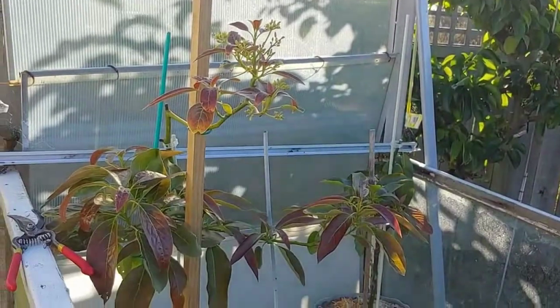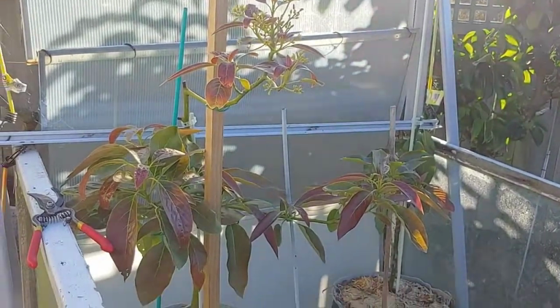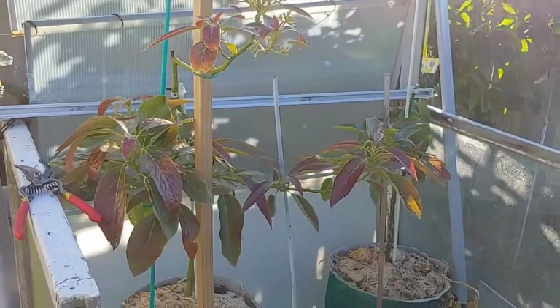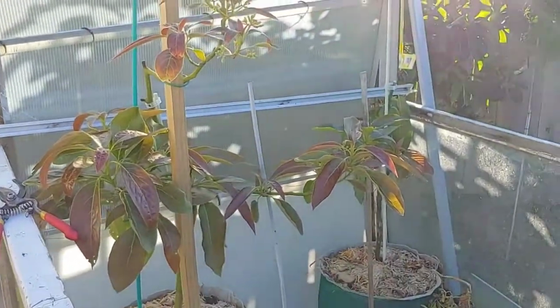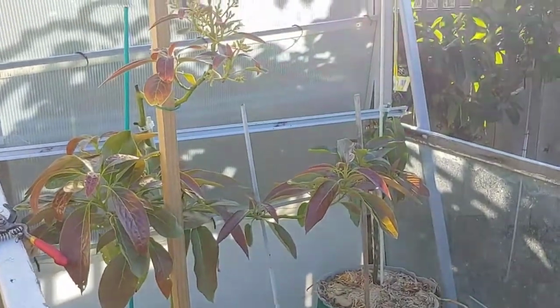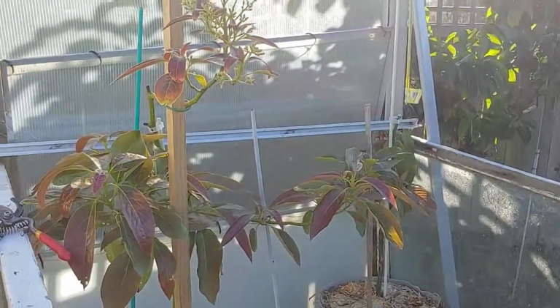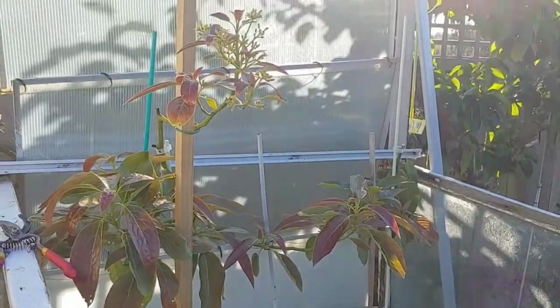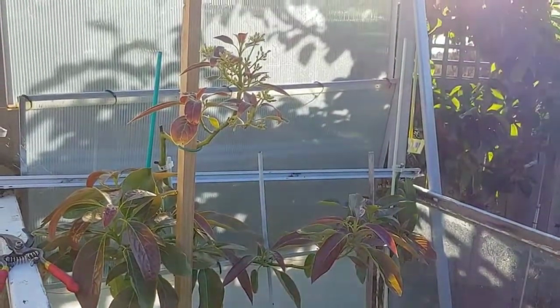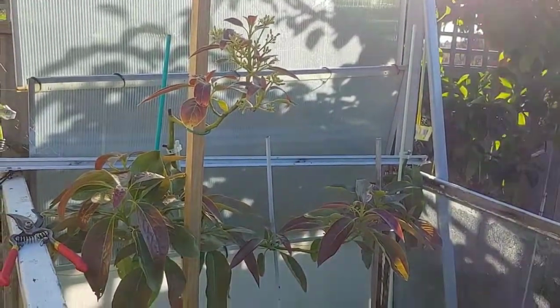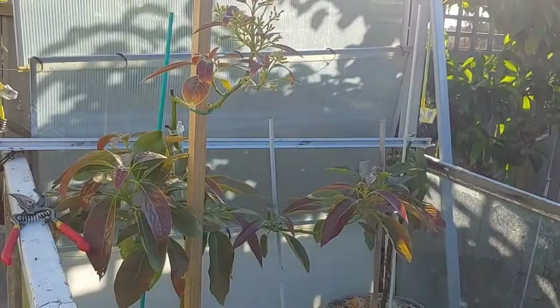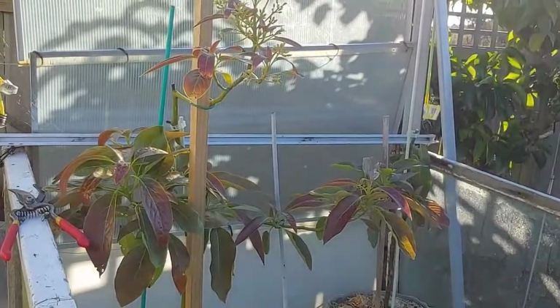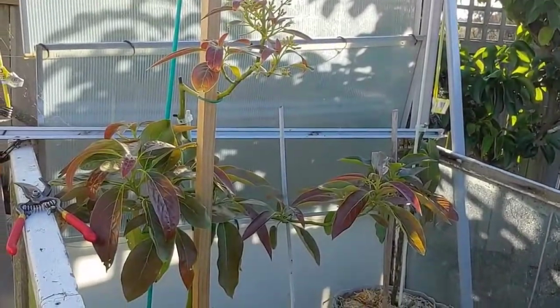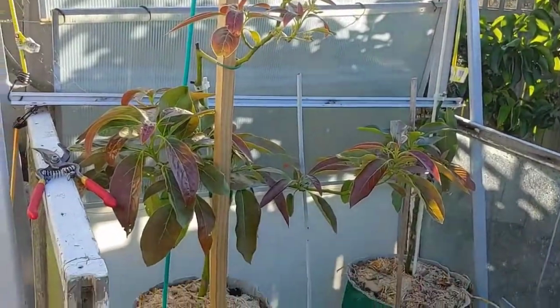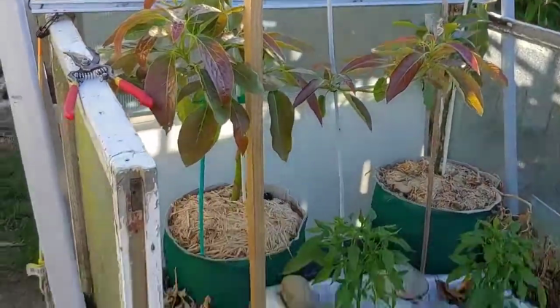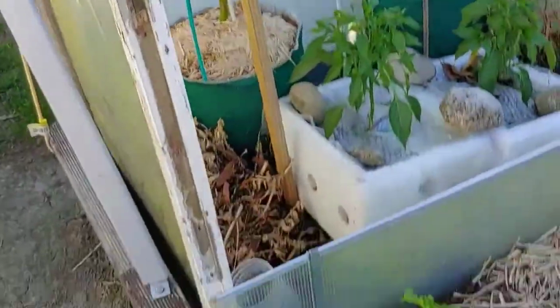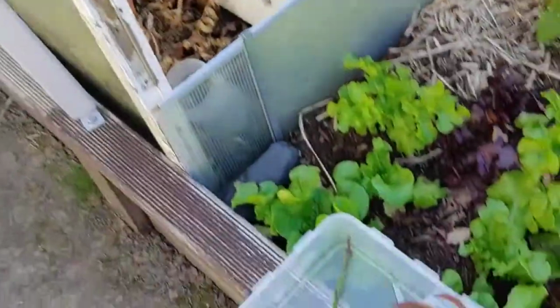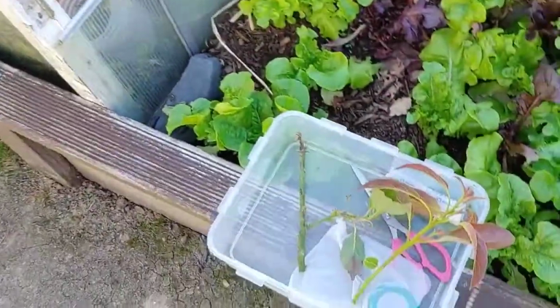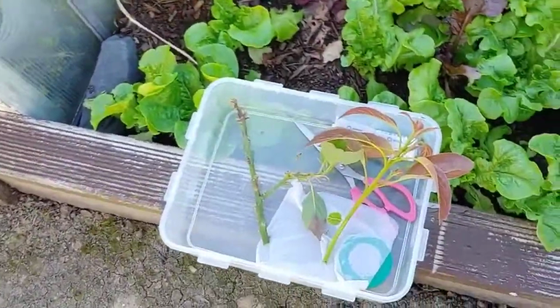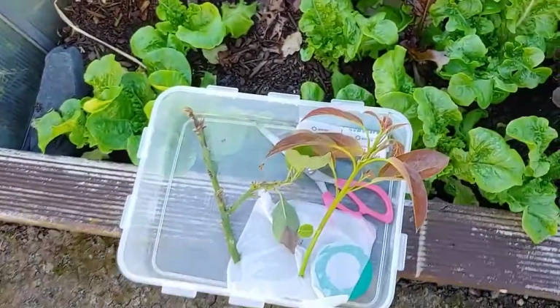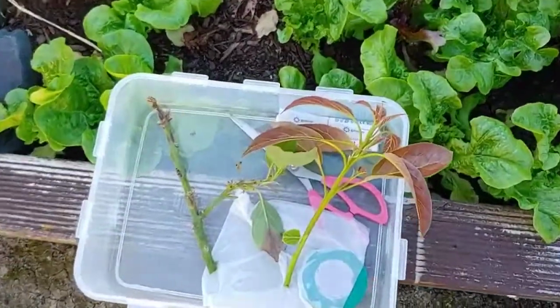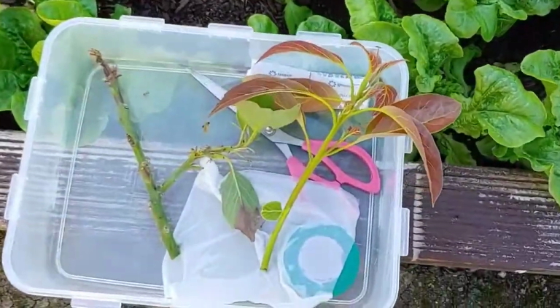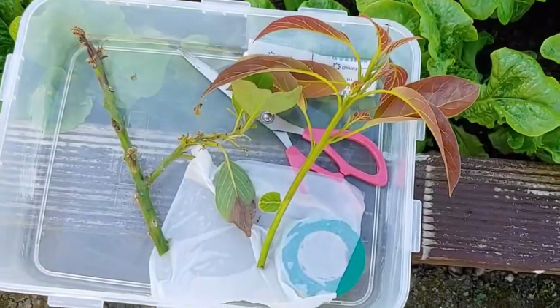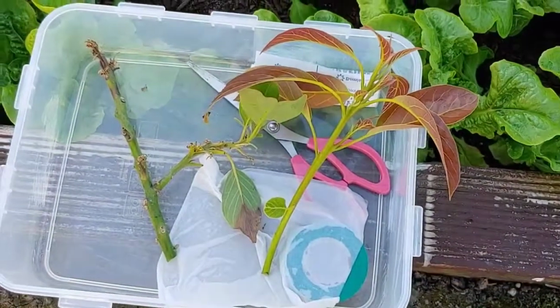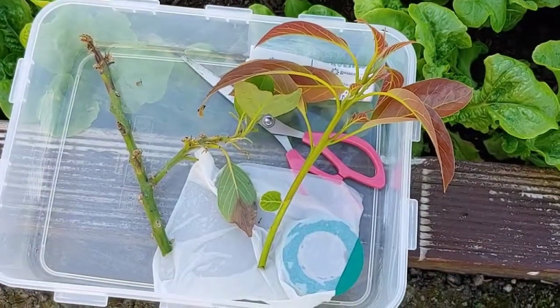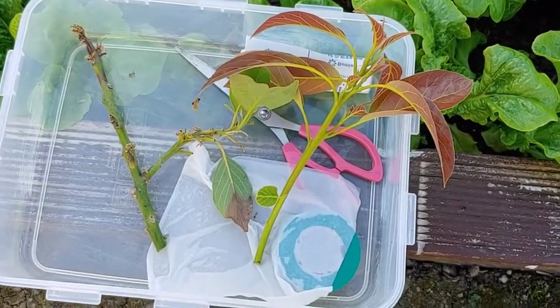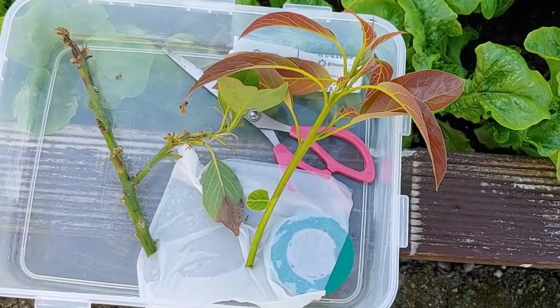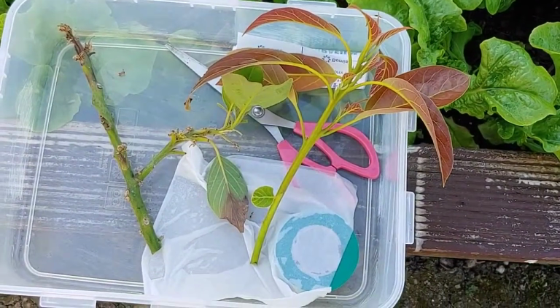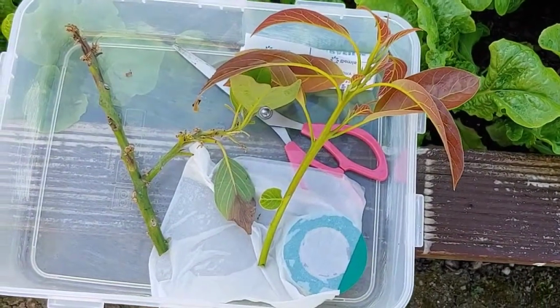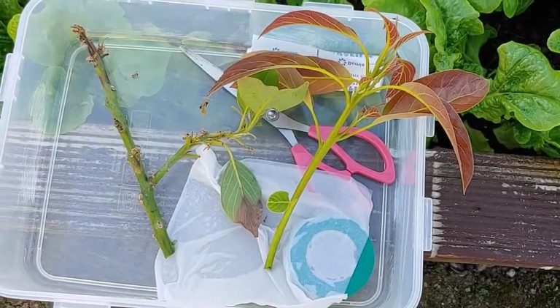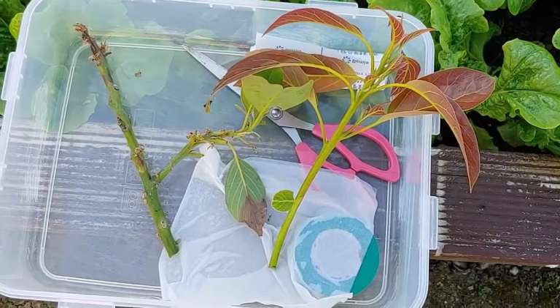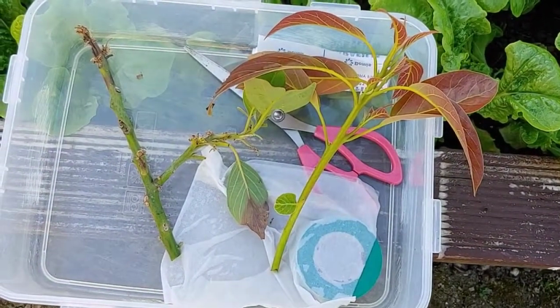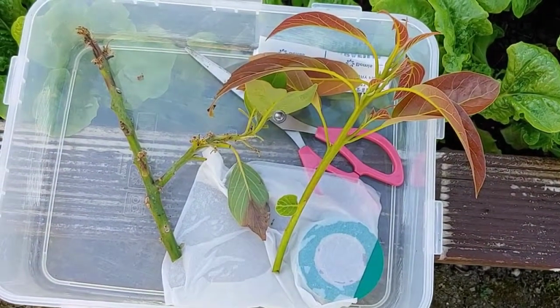Welcome to the 50 square meter gardens. Today I'm going to graft two different cultivars of avocados. One is Hass avocado, the other is Bacon avocado.